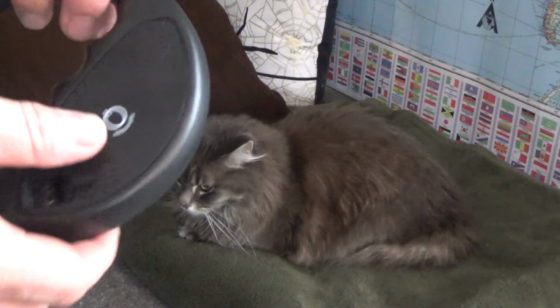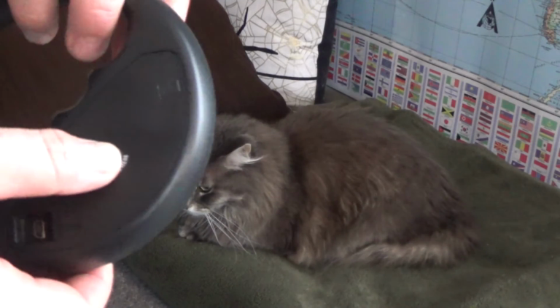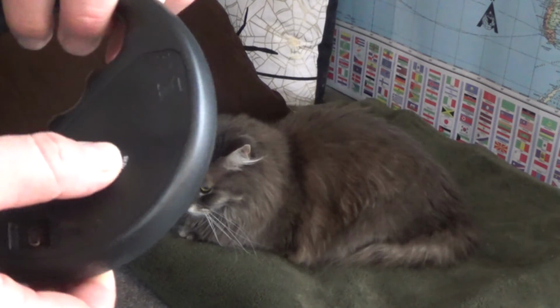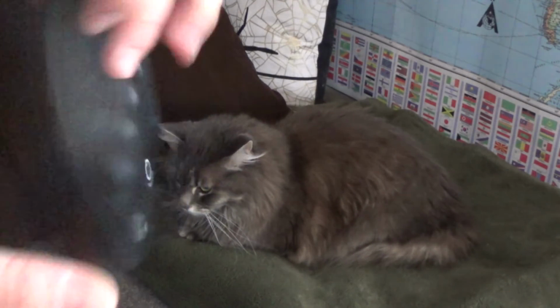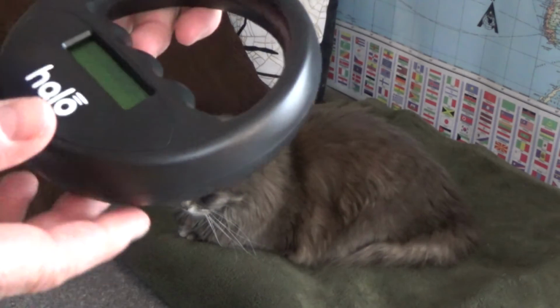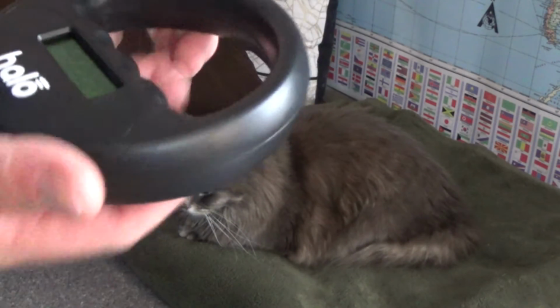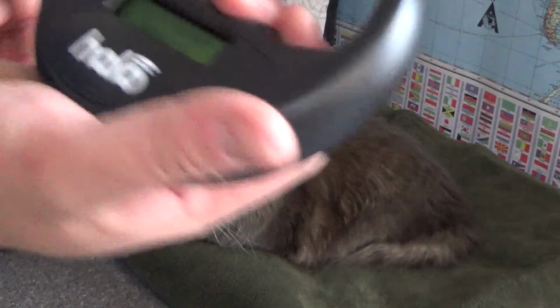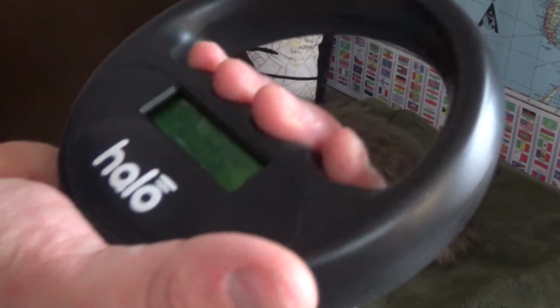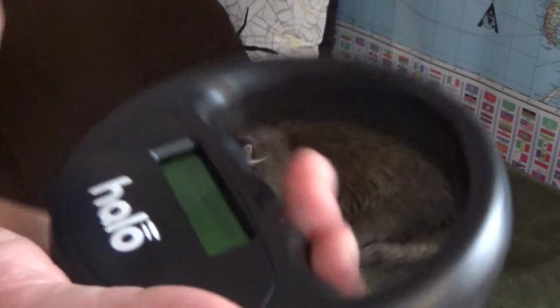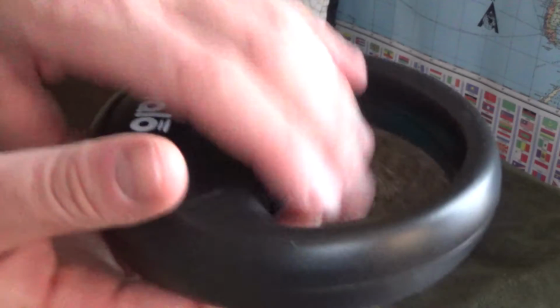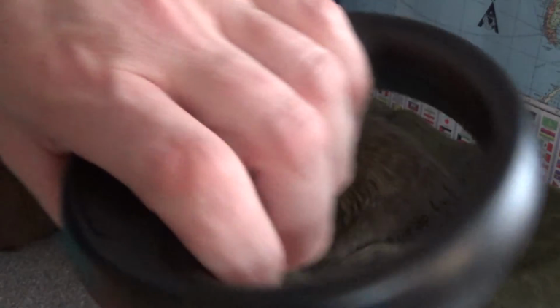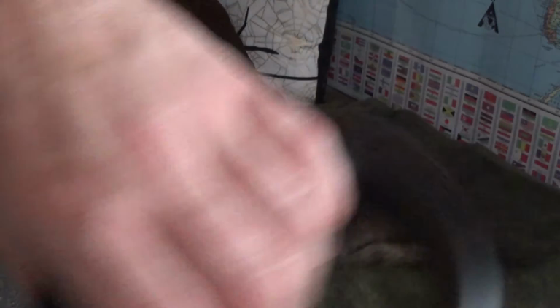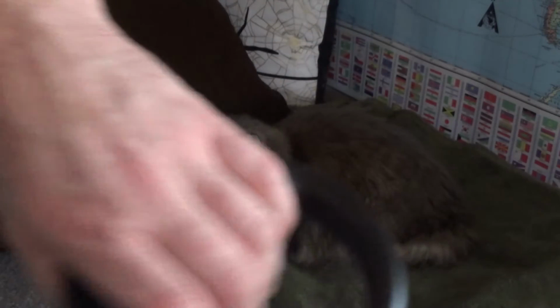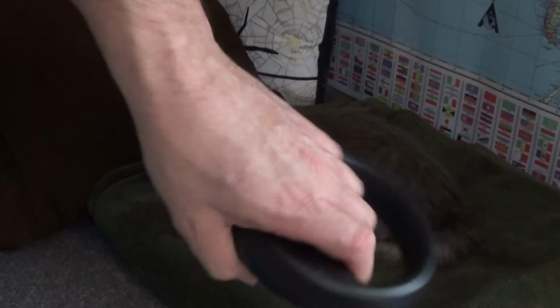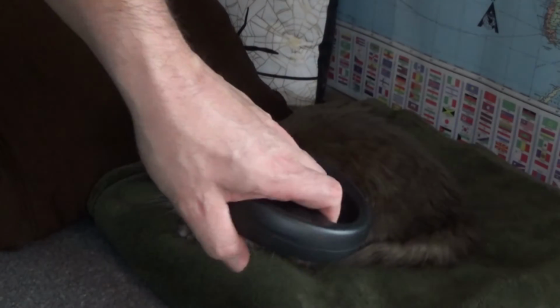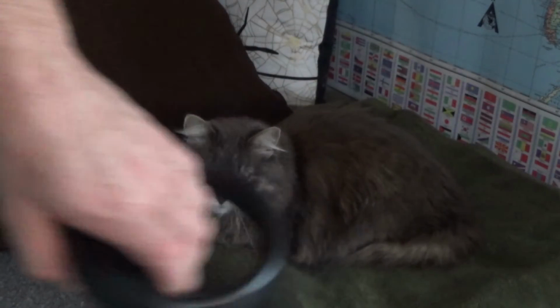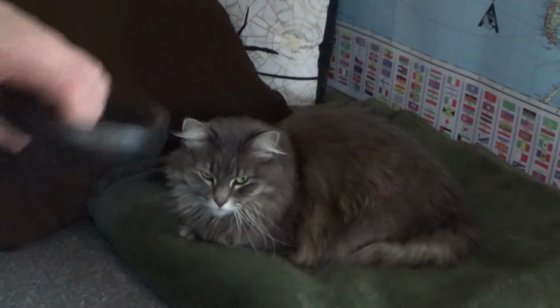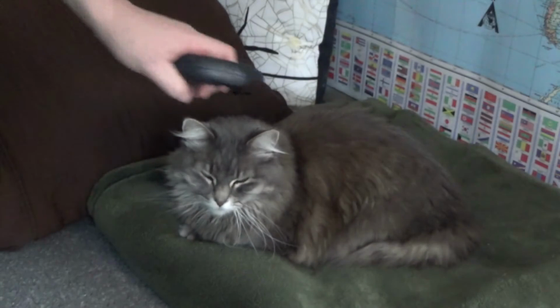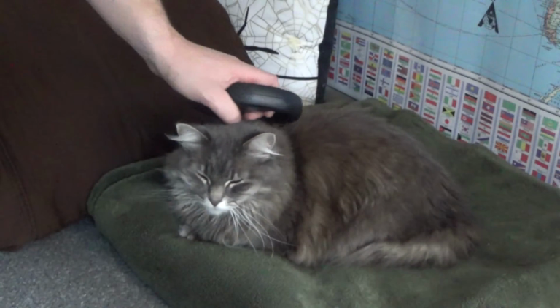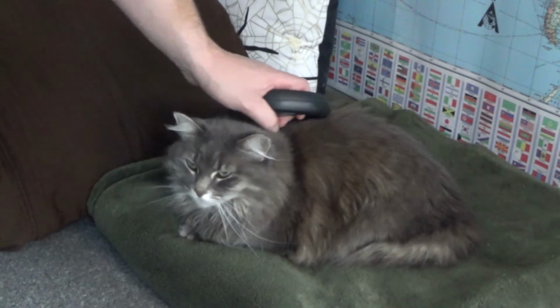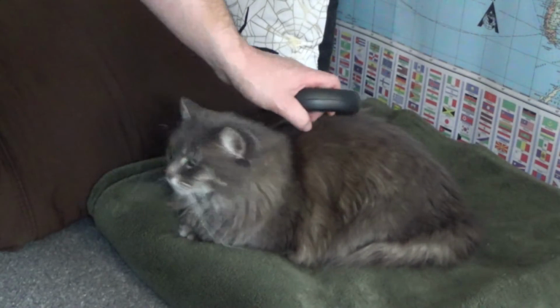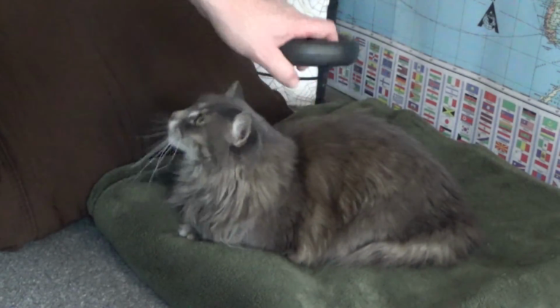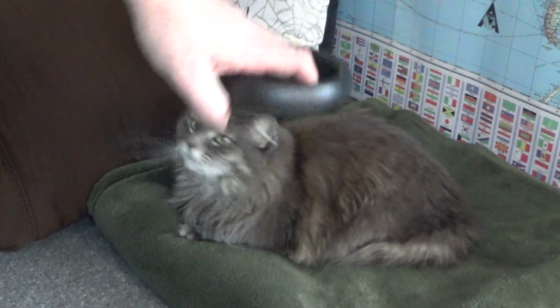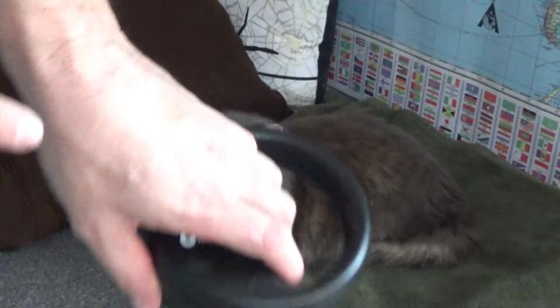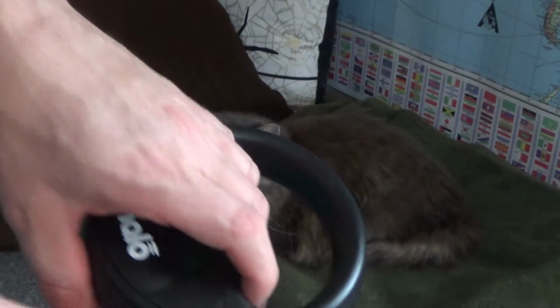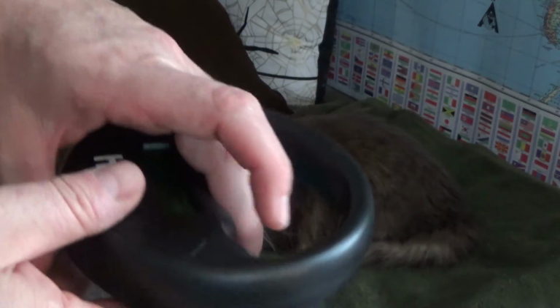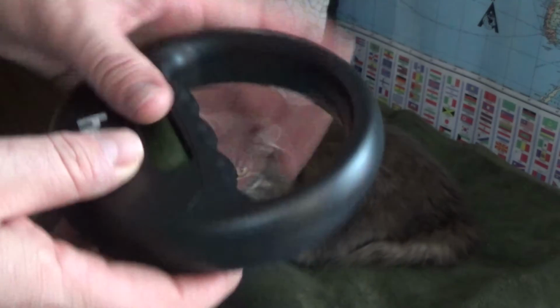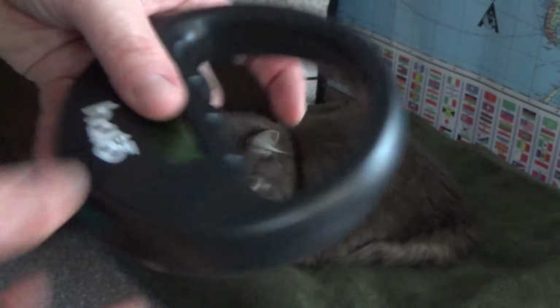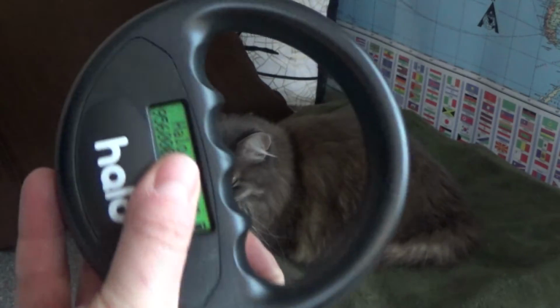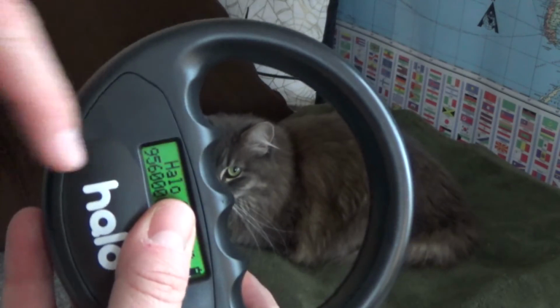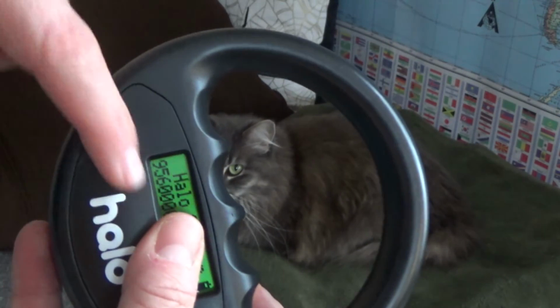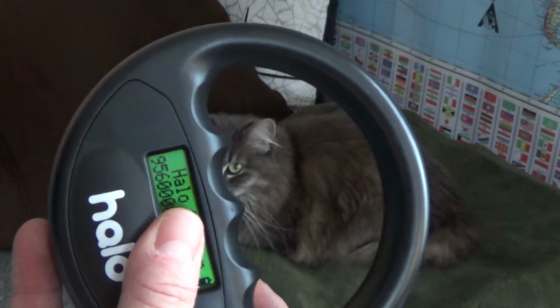Just push the back to turn it on, then you can hold it like this or like this, and scan it across your pet. When it picks up the chip, it'll give a double beep, and we get our microchip number.